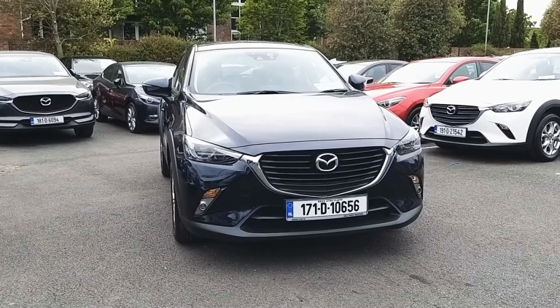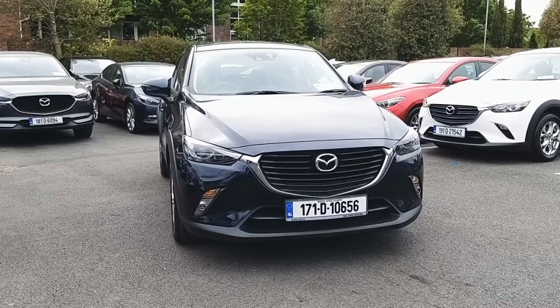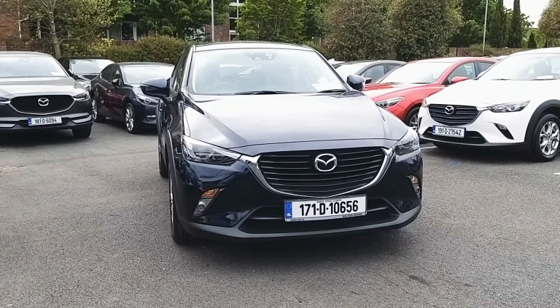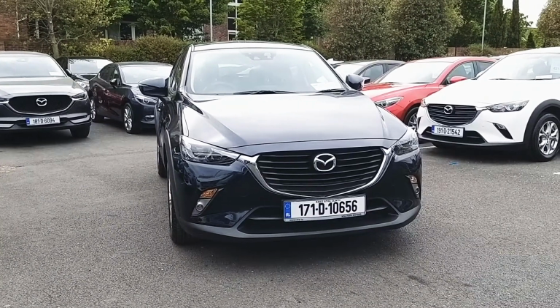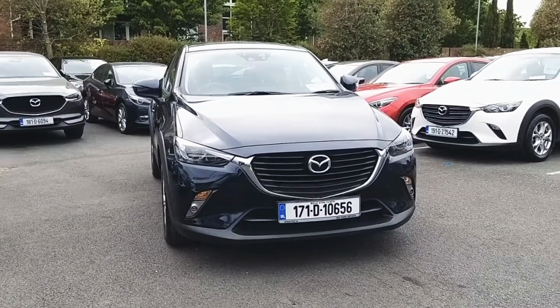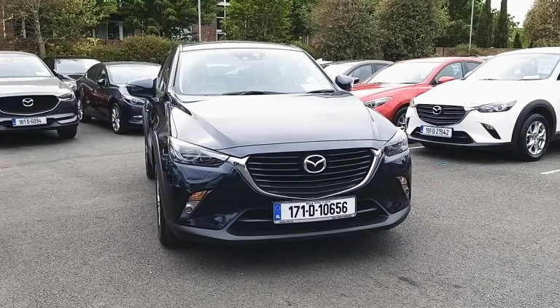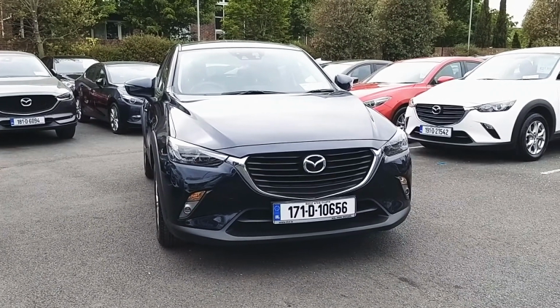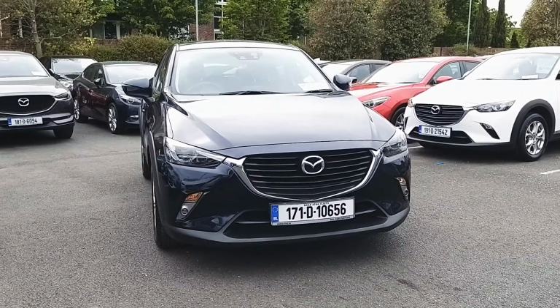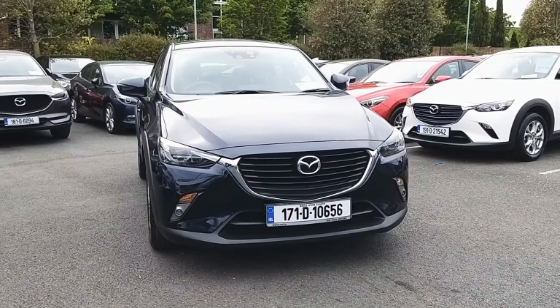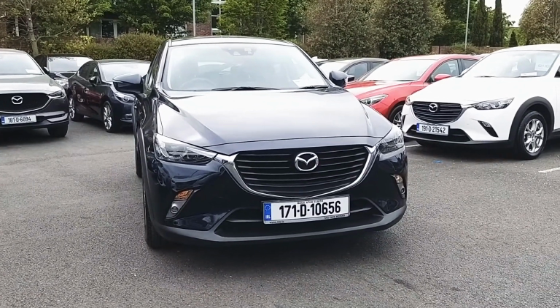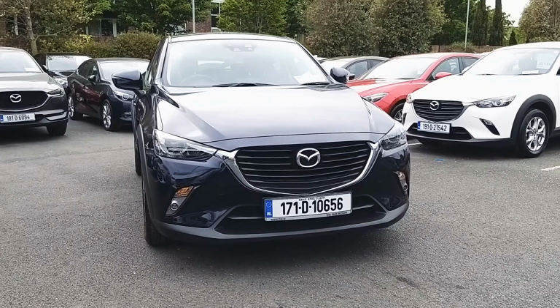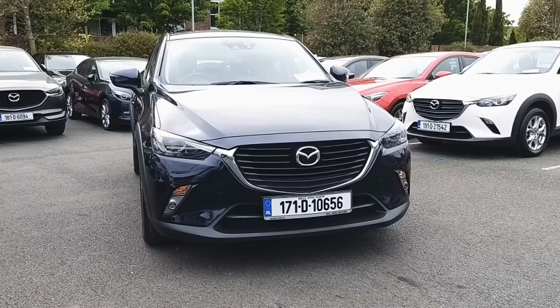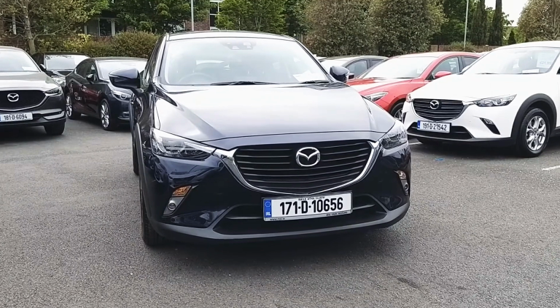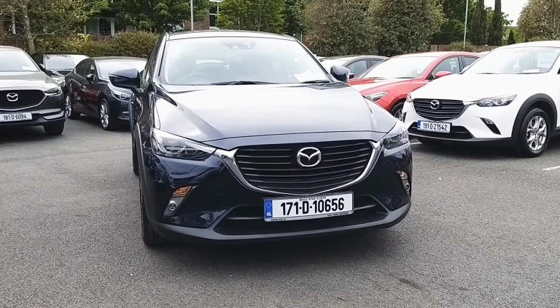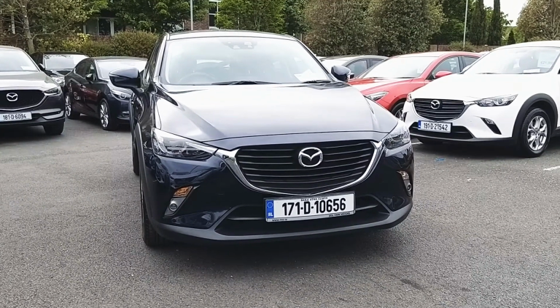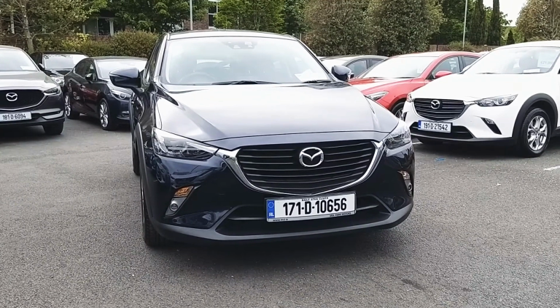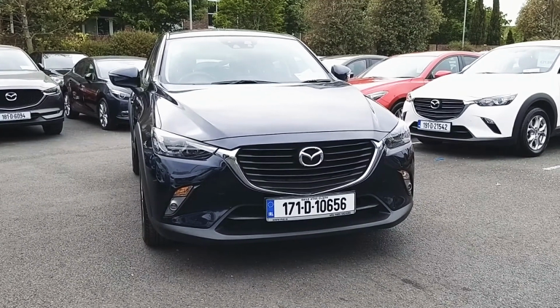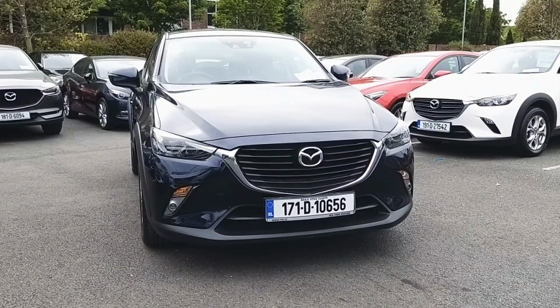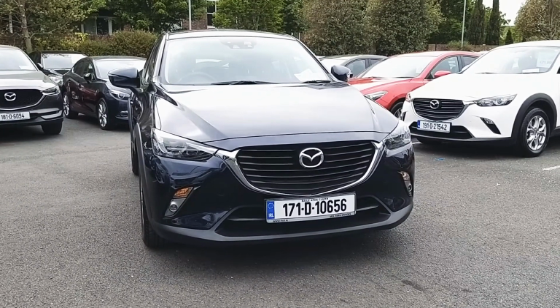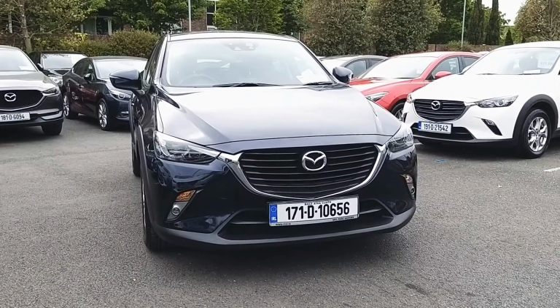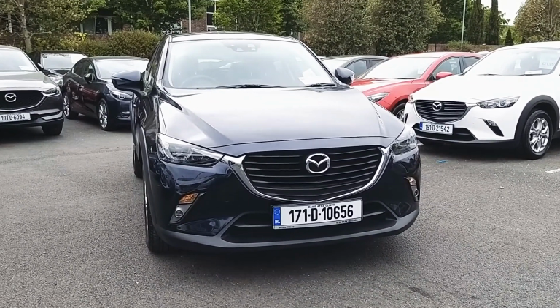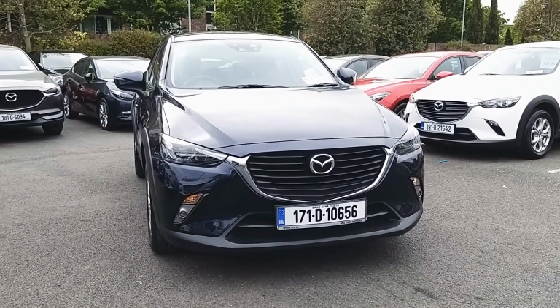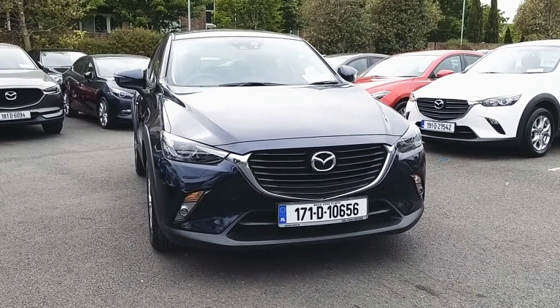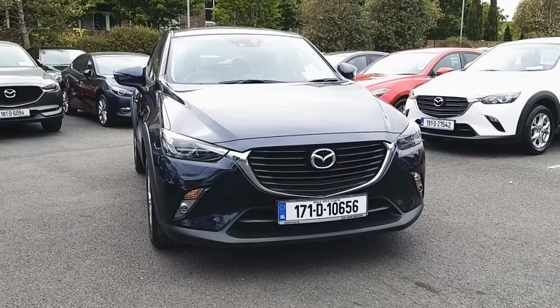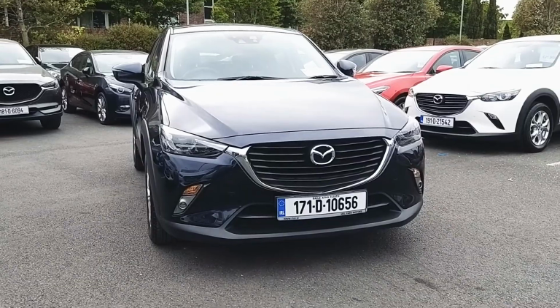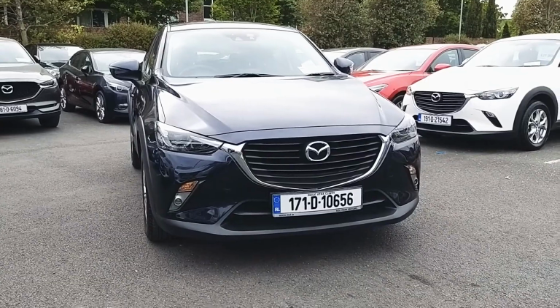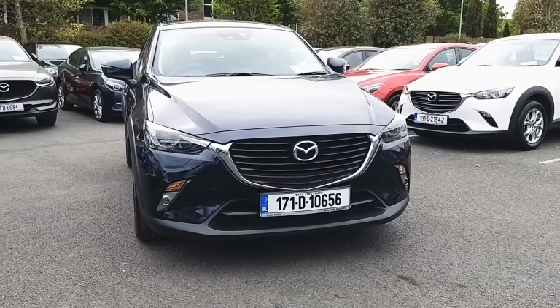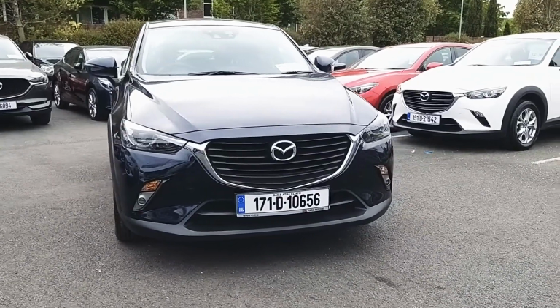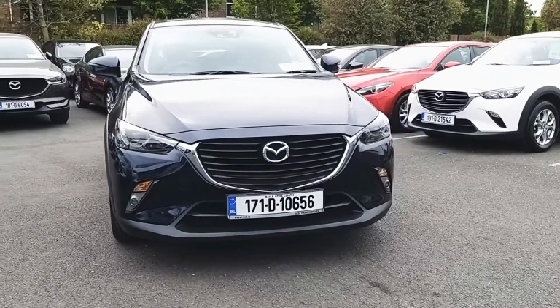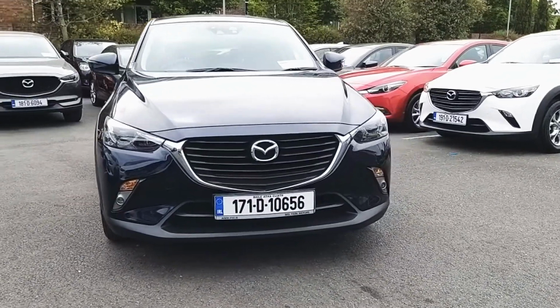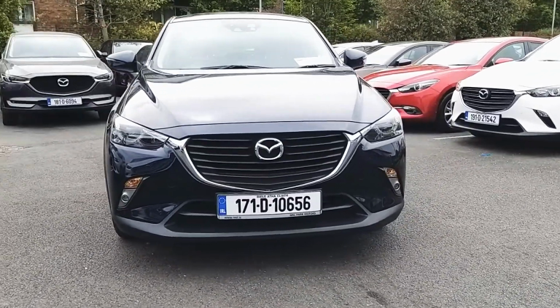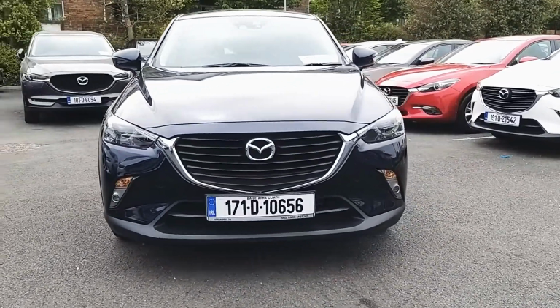Welcome to MSL Park Motors Mazda. In front of me here we have a 2017 Mazda CX-3 which is finished in a blue metallic paint. We're going to be doing a quick walk around the vehicle and pointing out some of its key features.